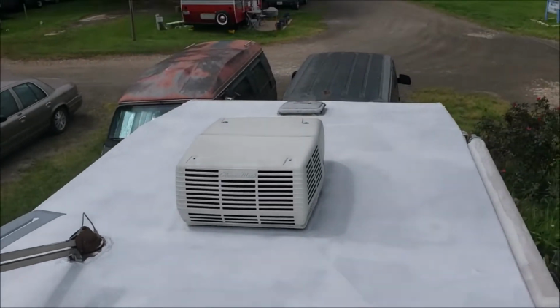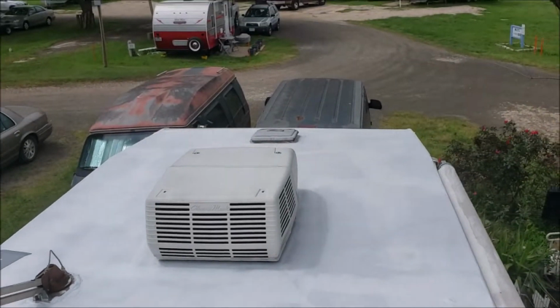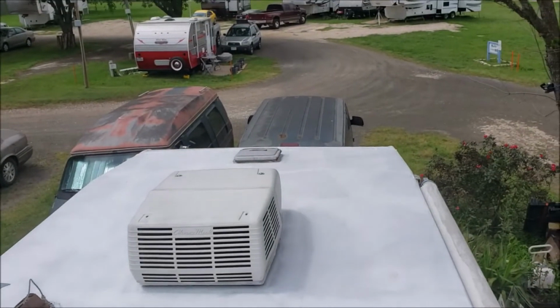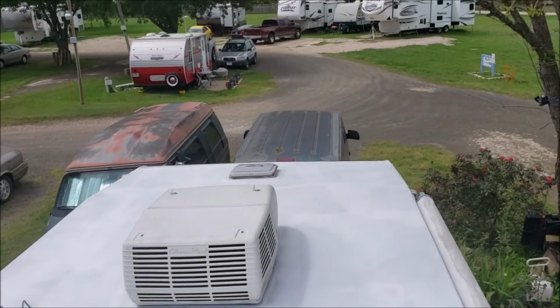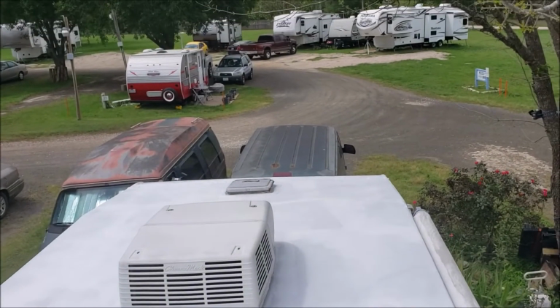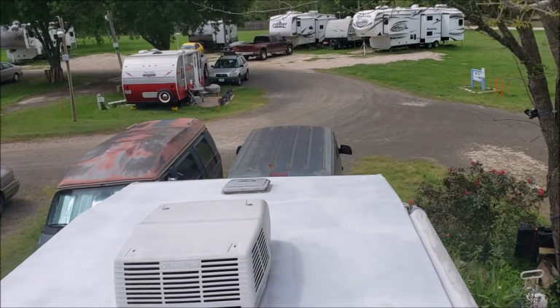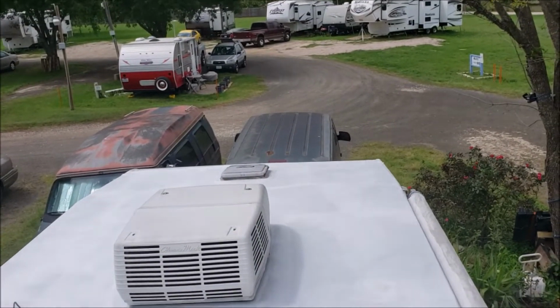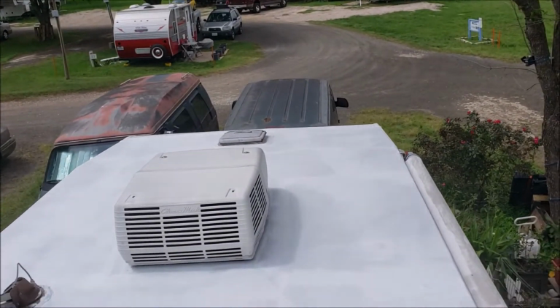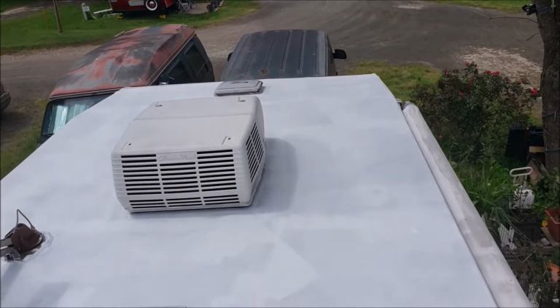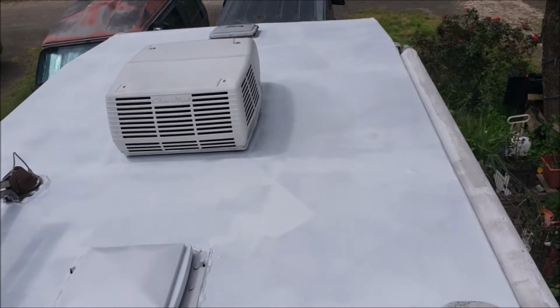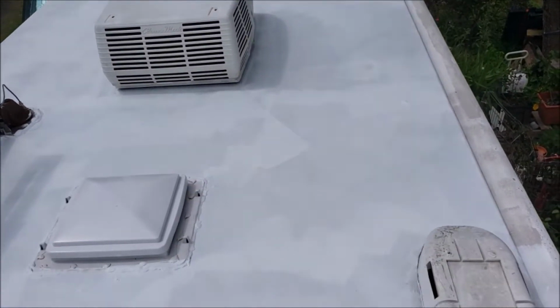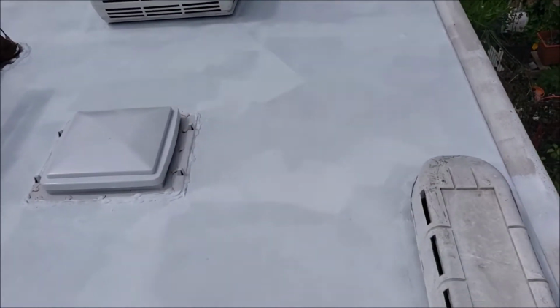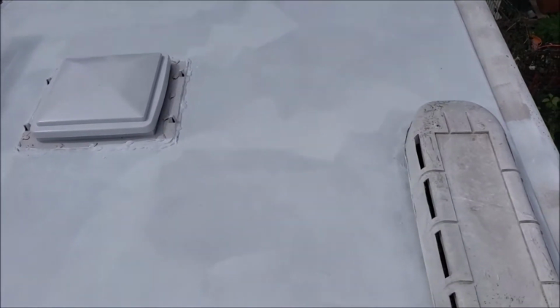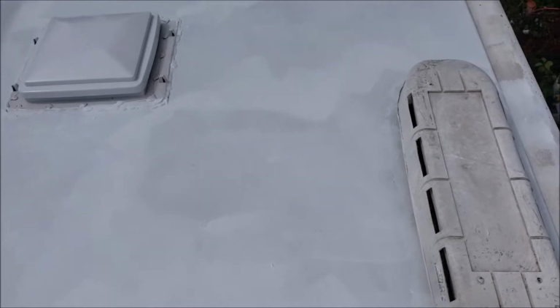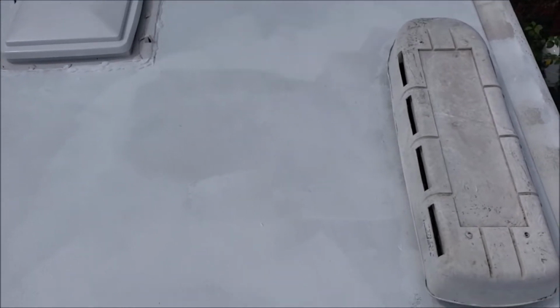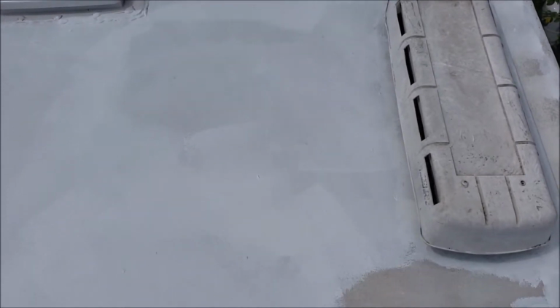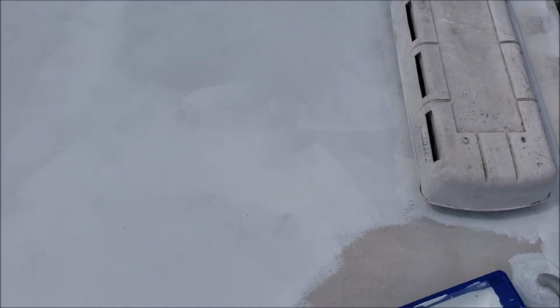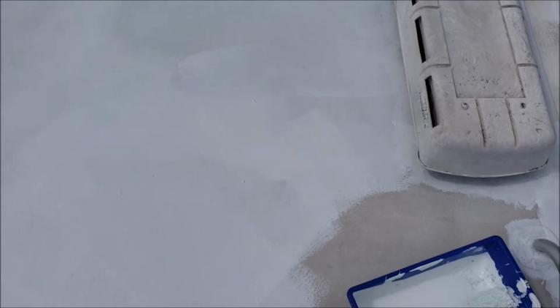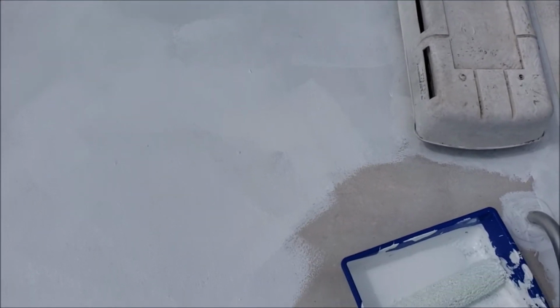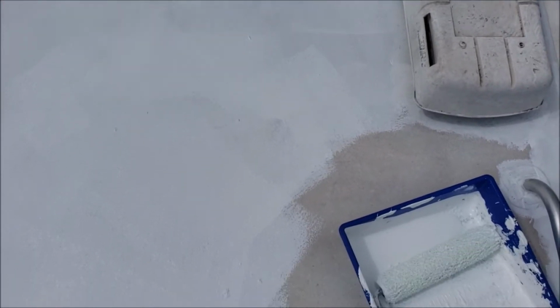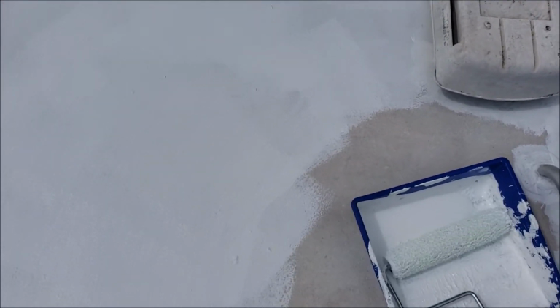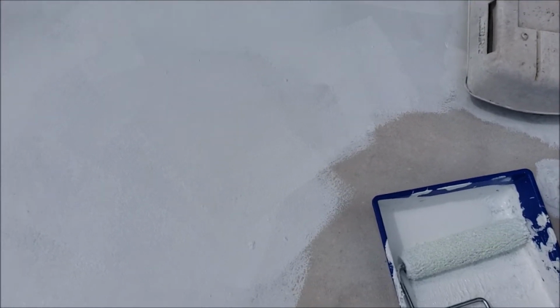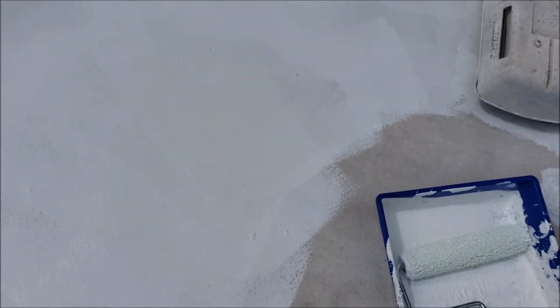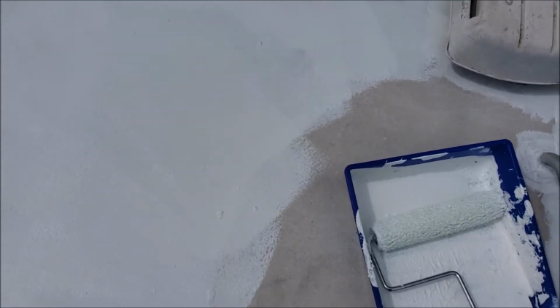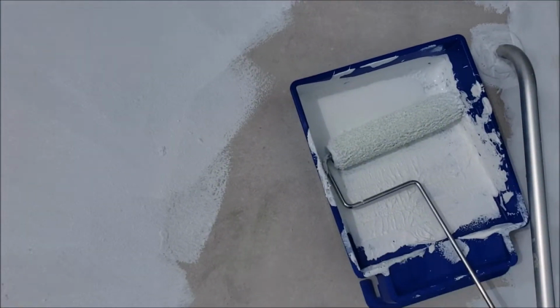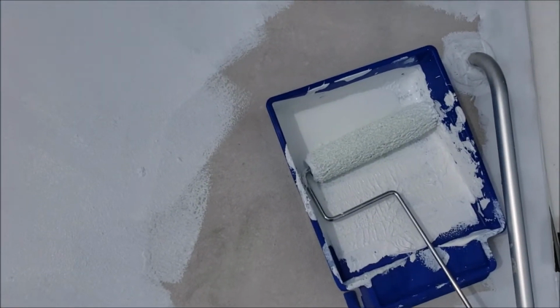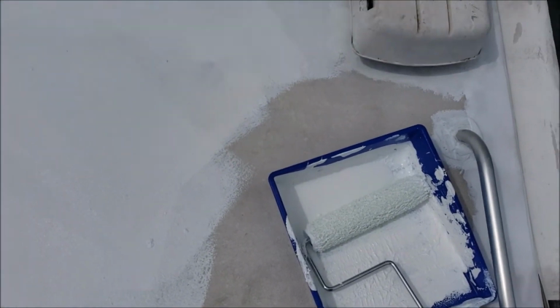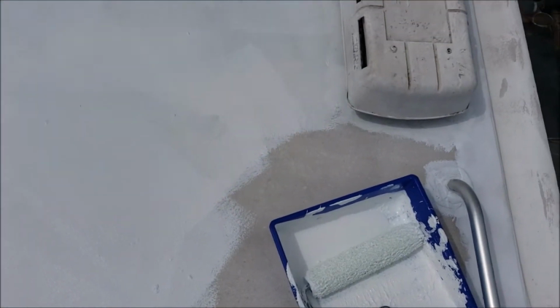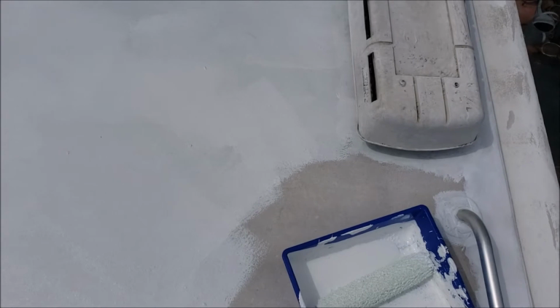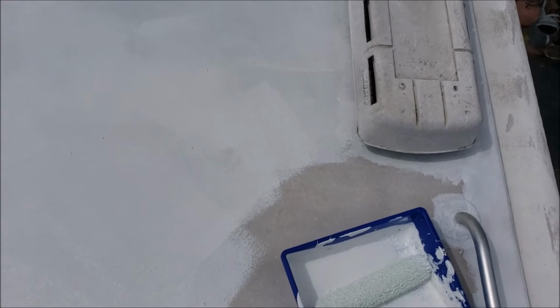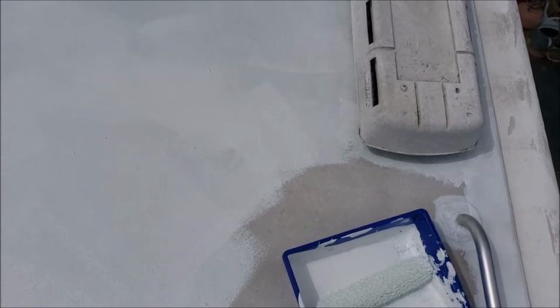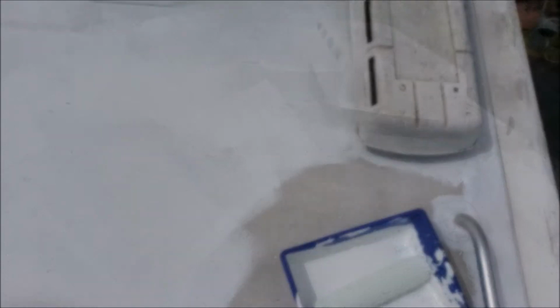That's just one coat — I need to come back and do a second coat when it cools down a little bit today. I'm going to finish this area; I have to stand on the lap to finish this area.